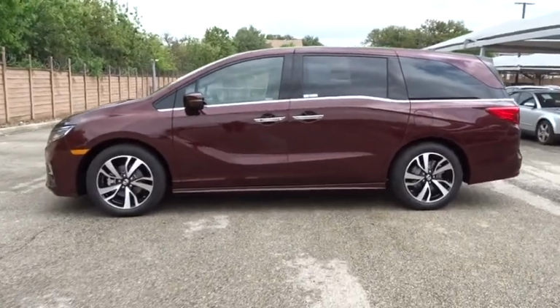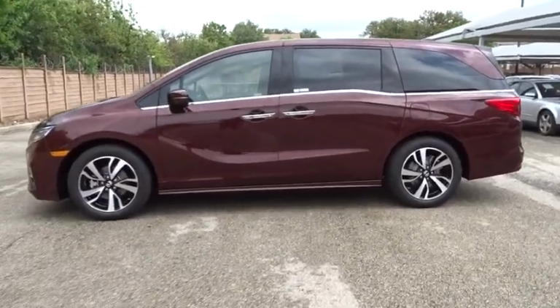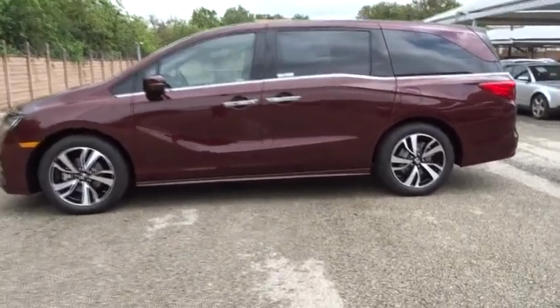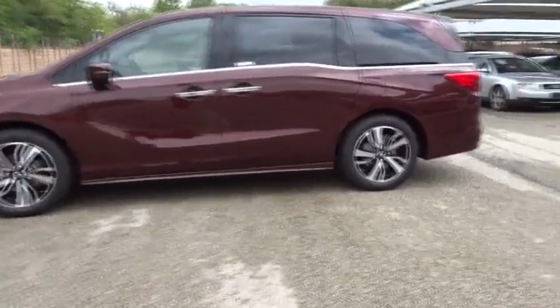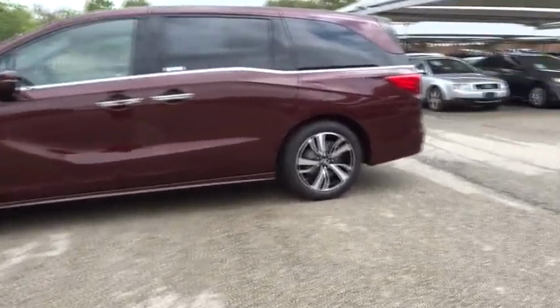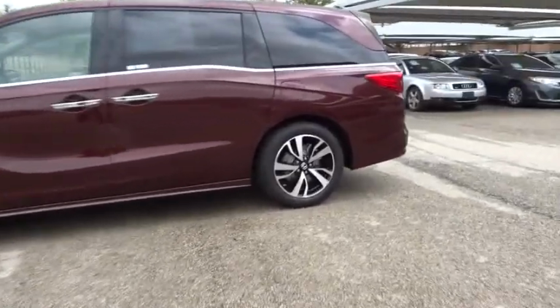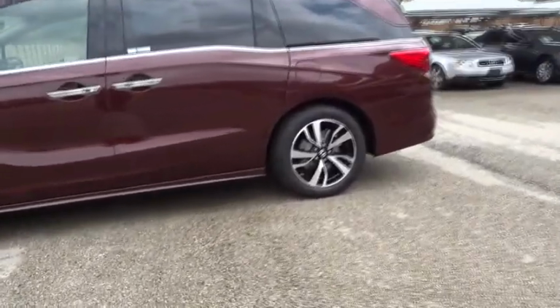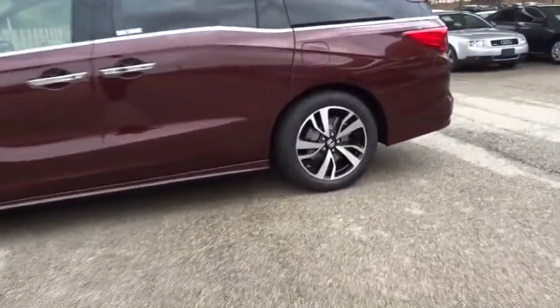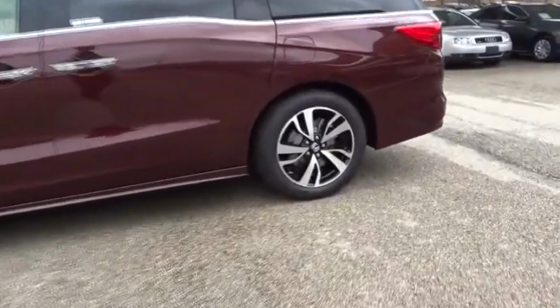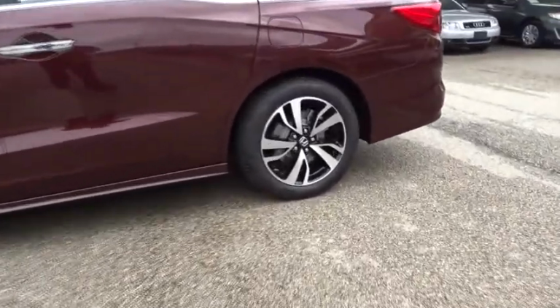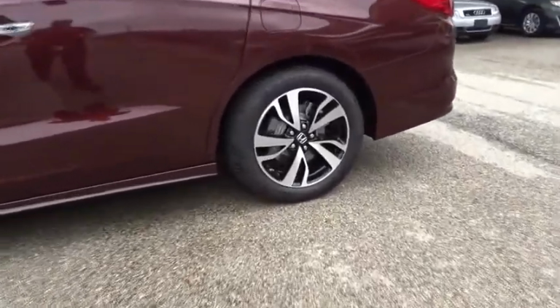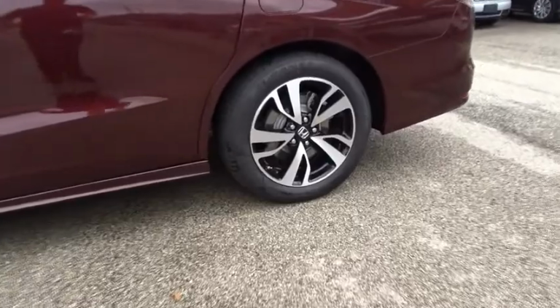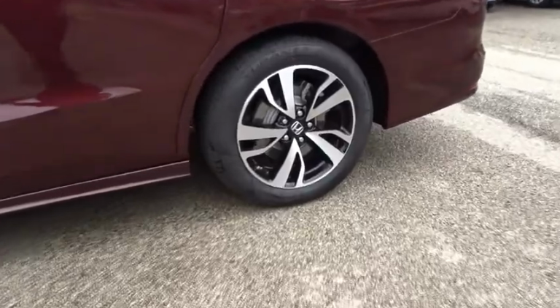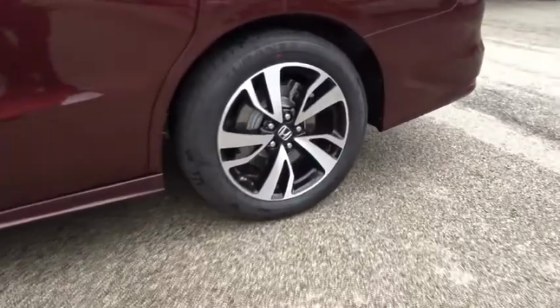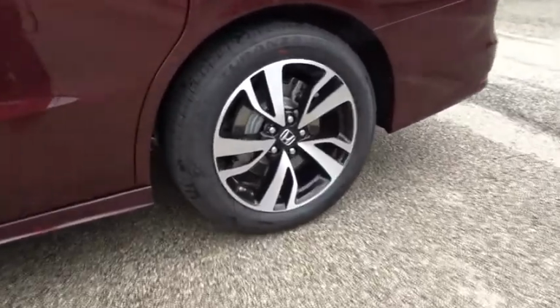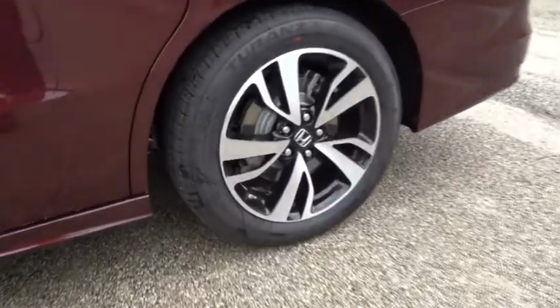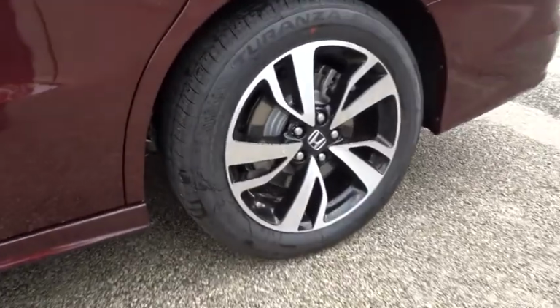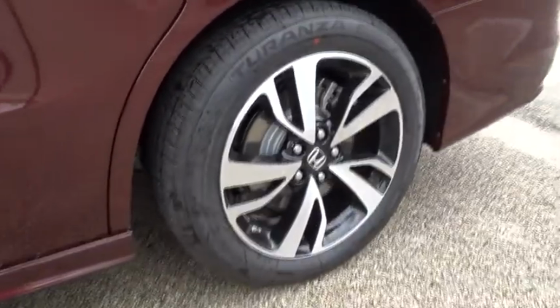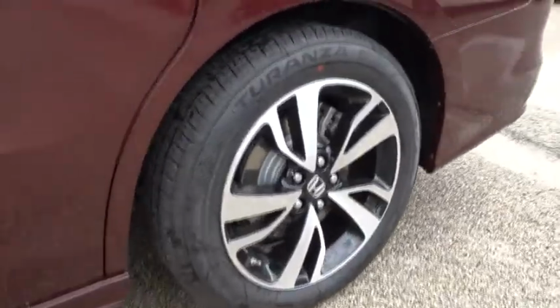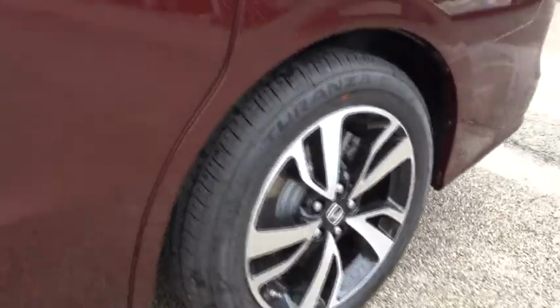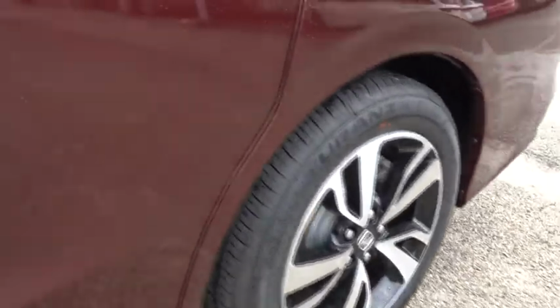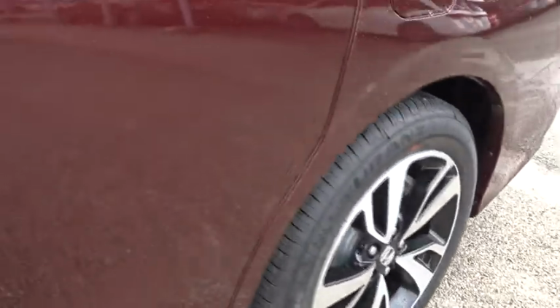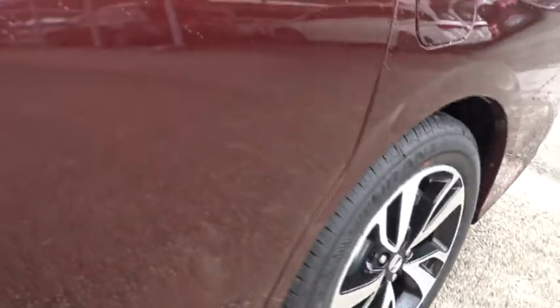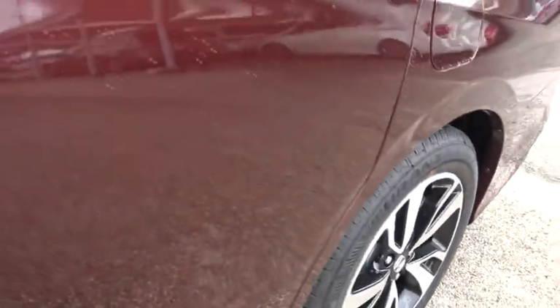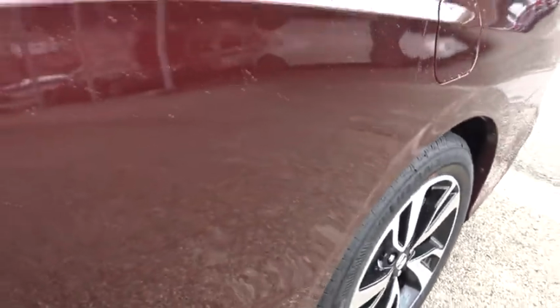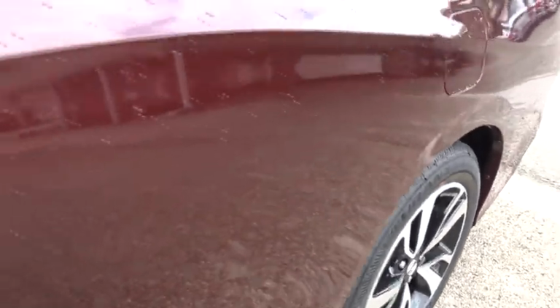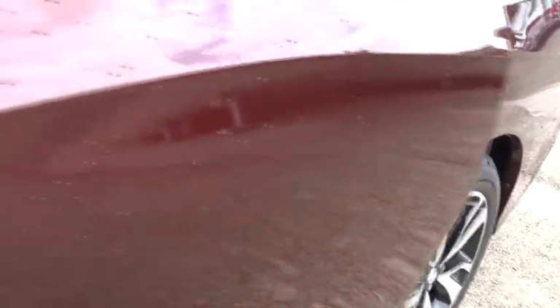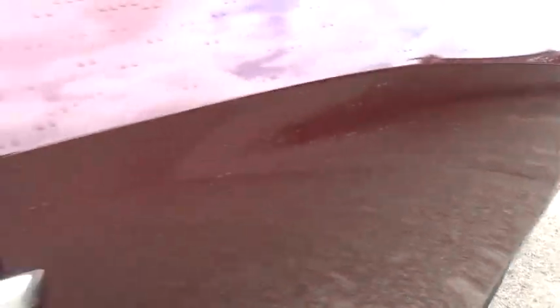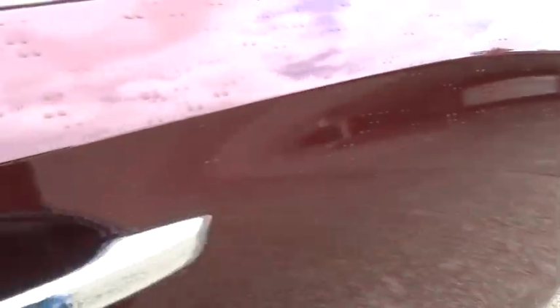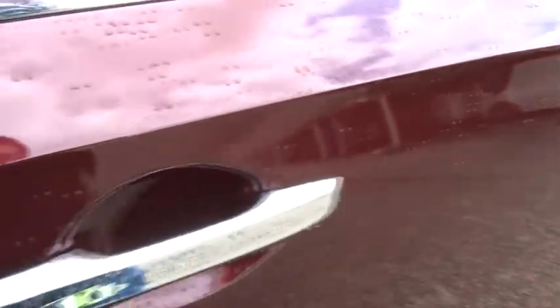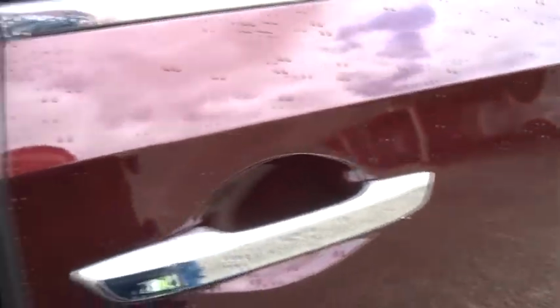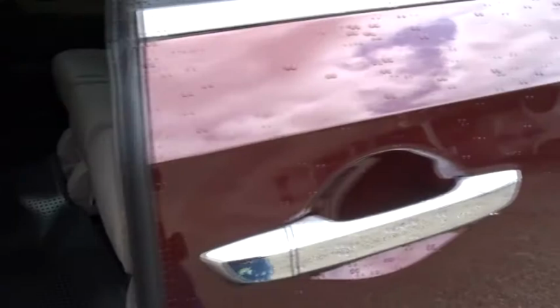Leather wrapped steering wheel, front wheel drive, power steering, automatic transmission, adjustable steering wheel, keyless start, aluminum wheels.